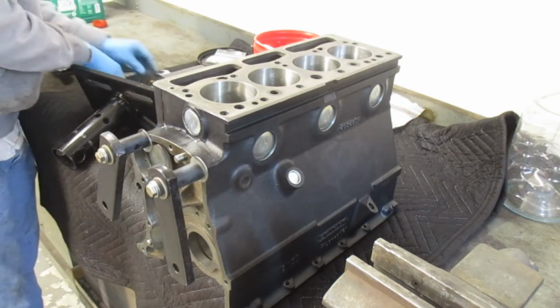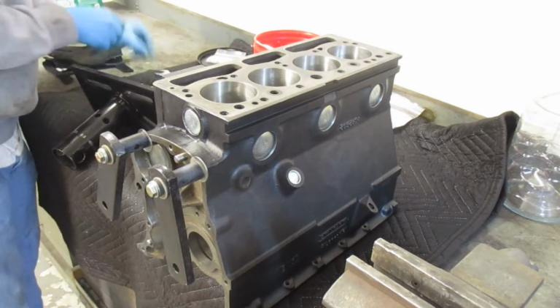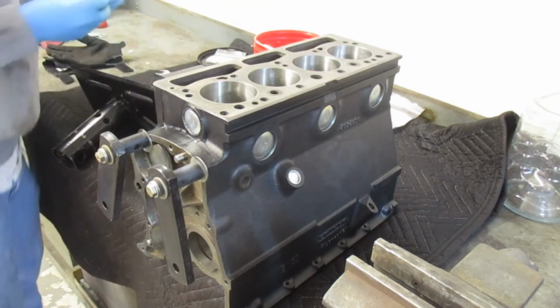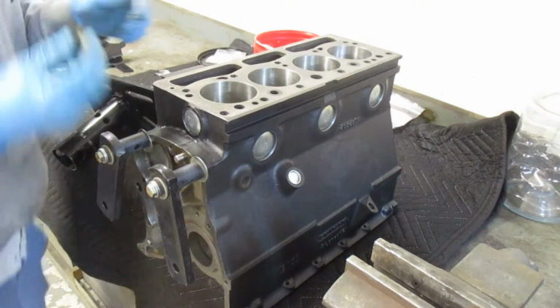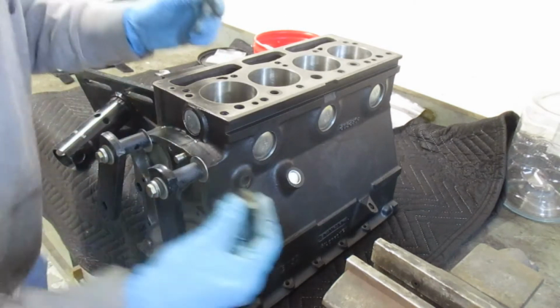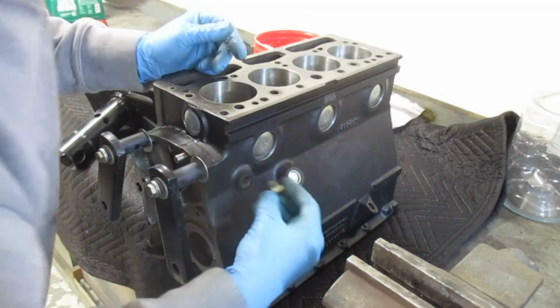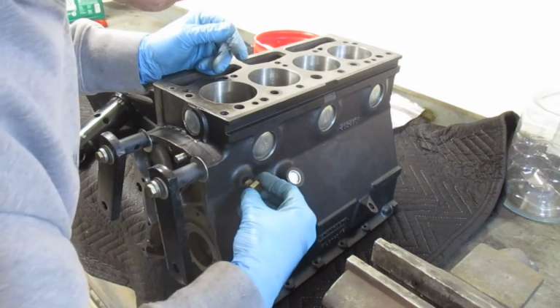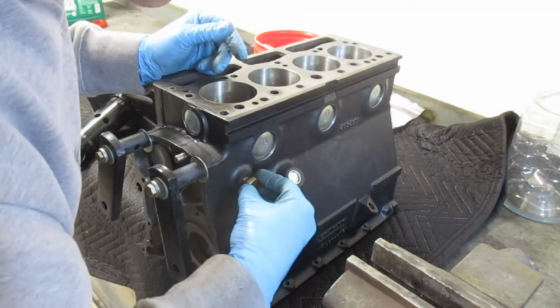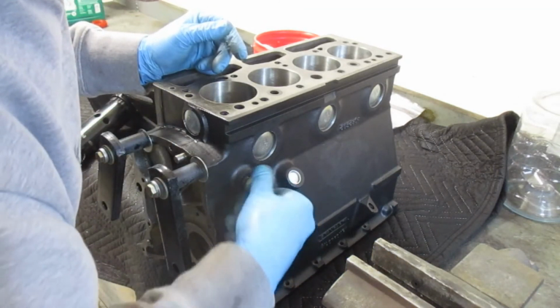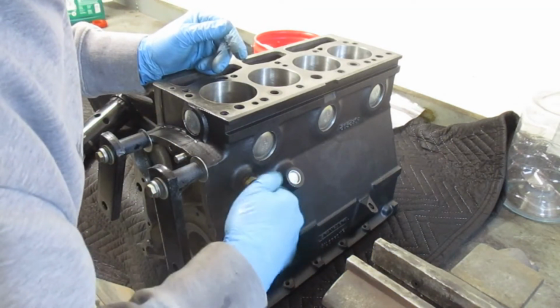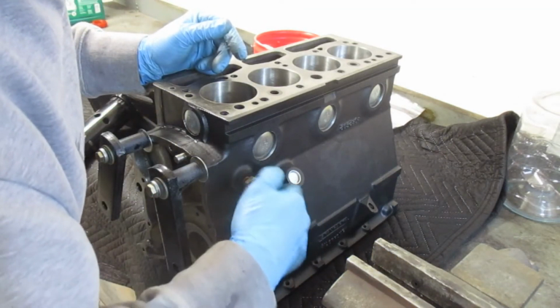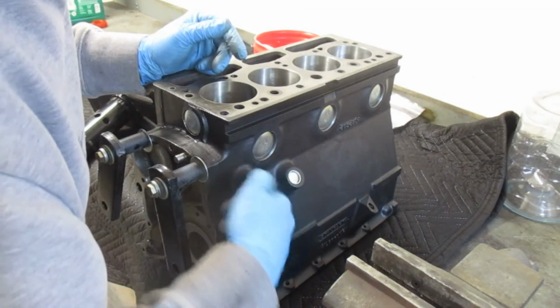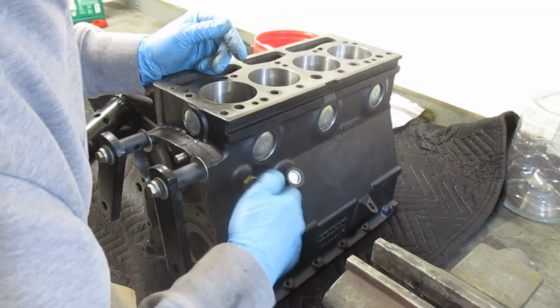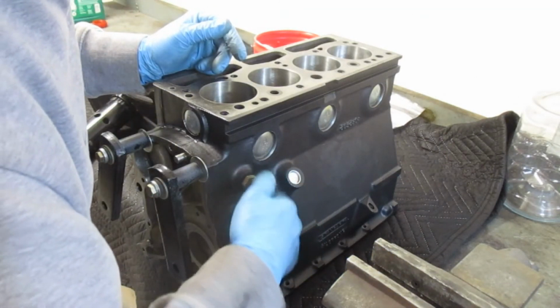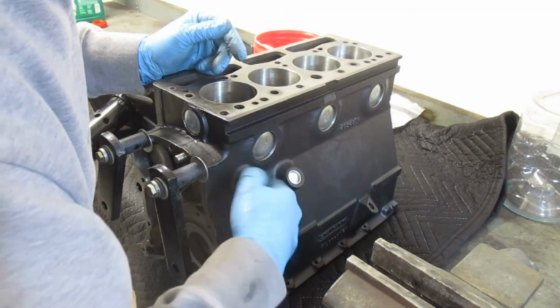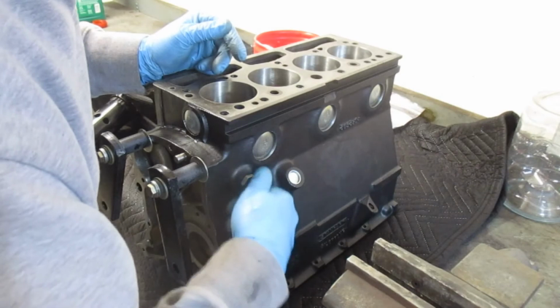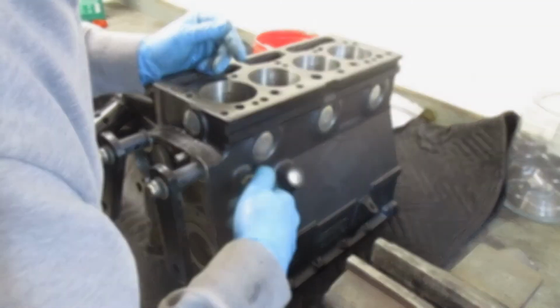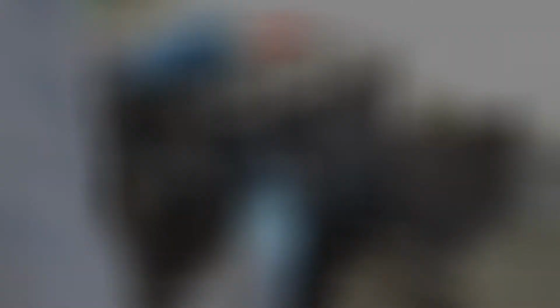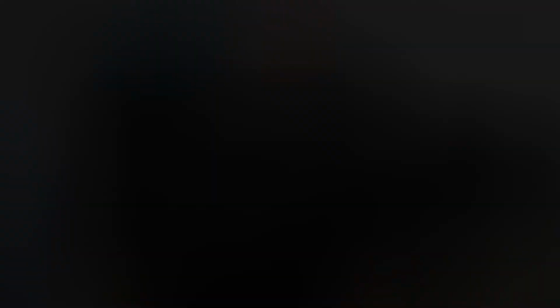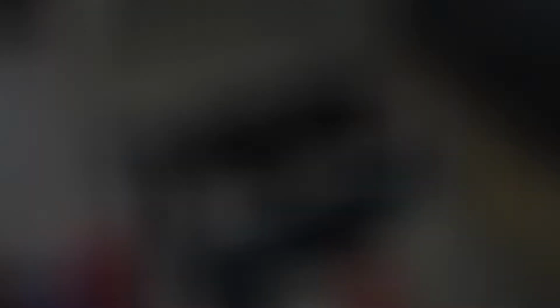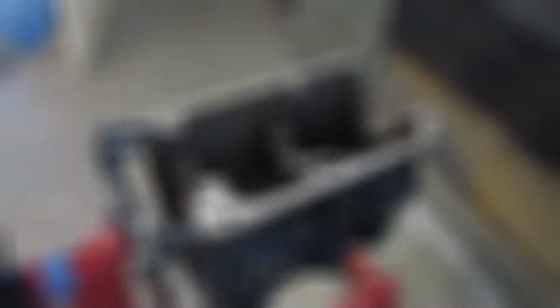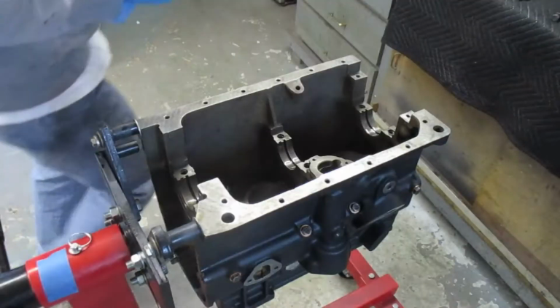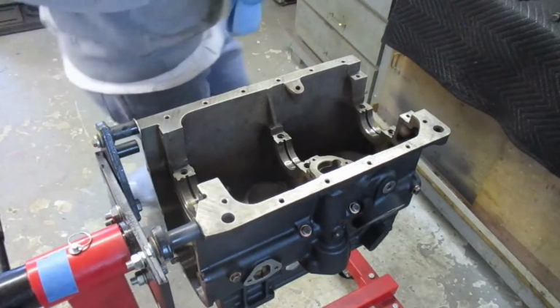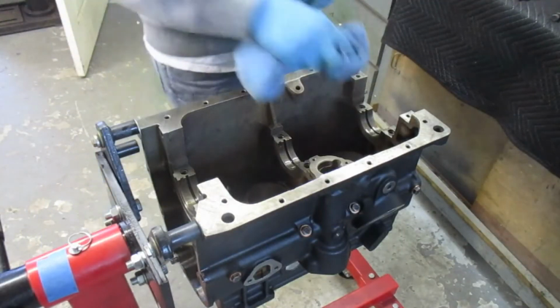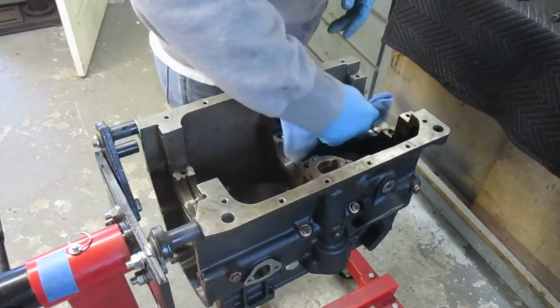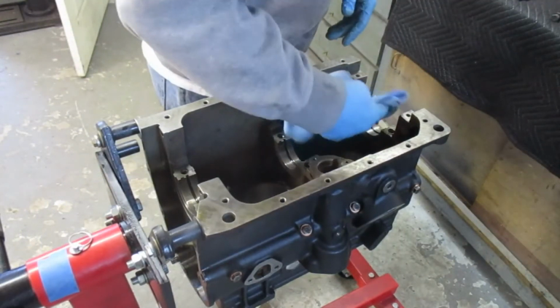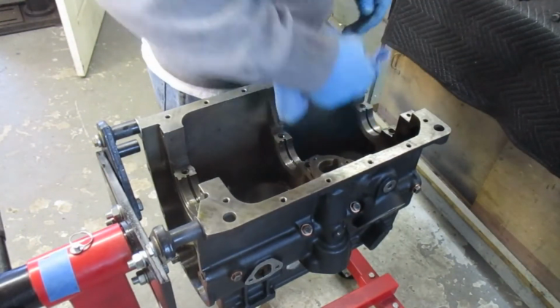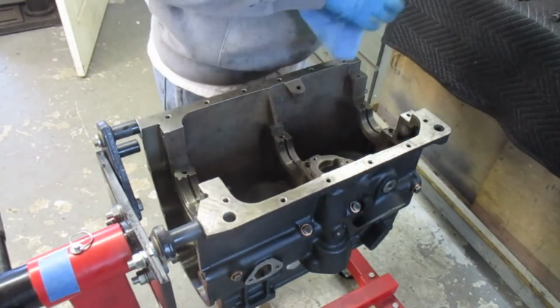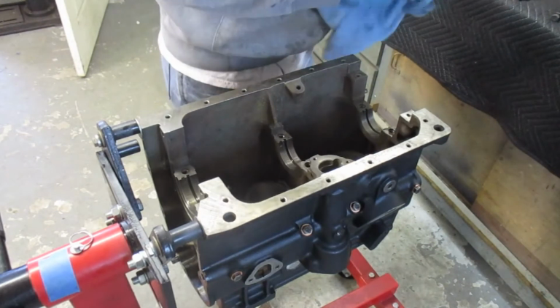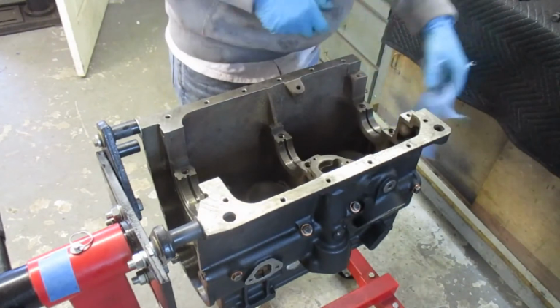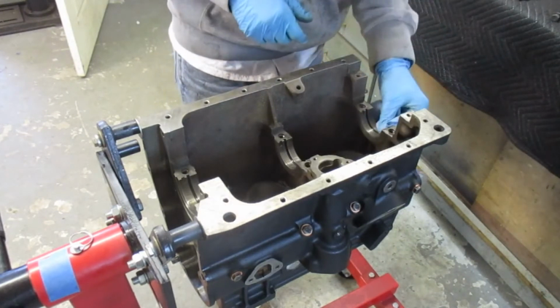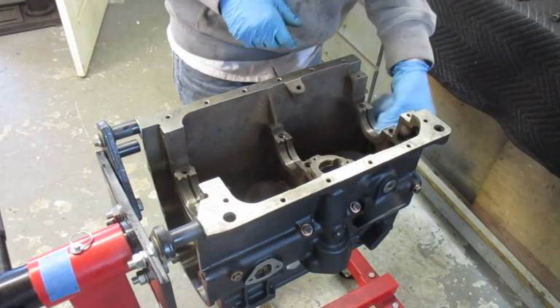The final thing I do here is install the plug for the water passages in the block. This is just a brass plug with a fabric washer on it. Later designs had a stopcock on it. Now I'm moving on to cleaning up the block.